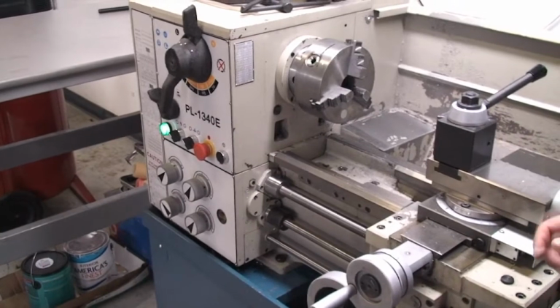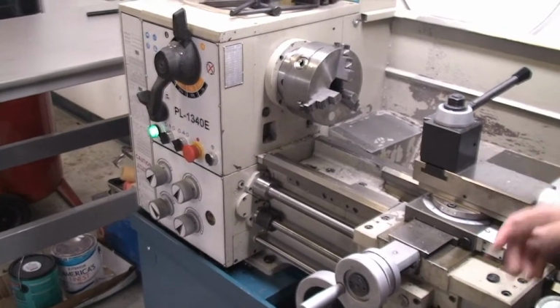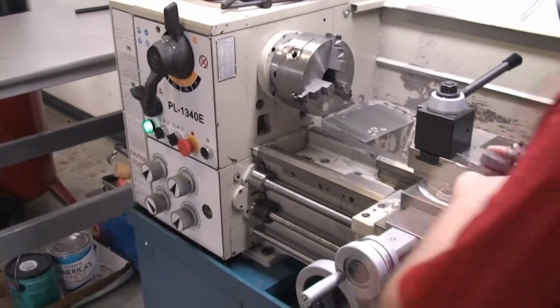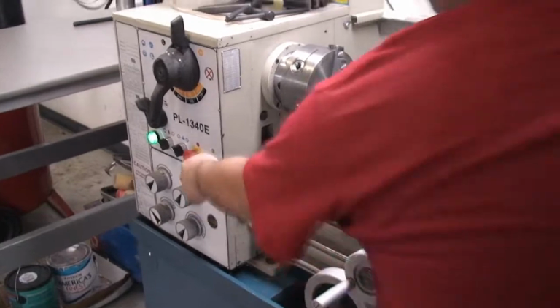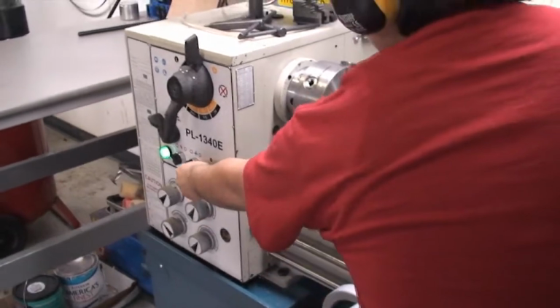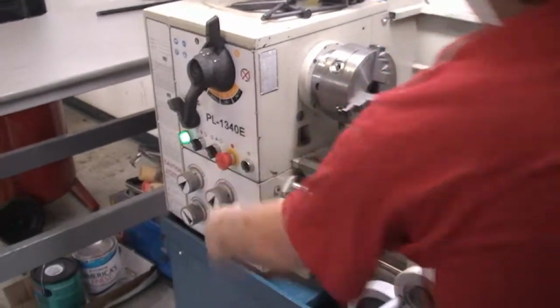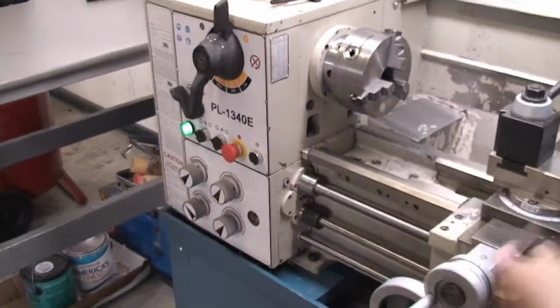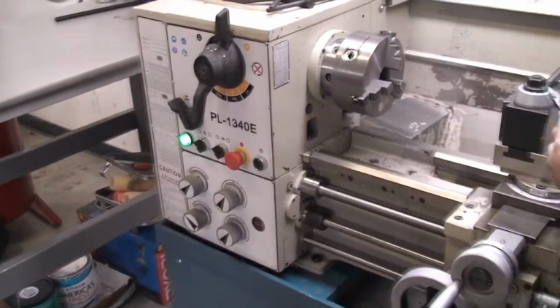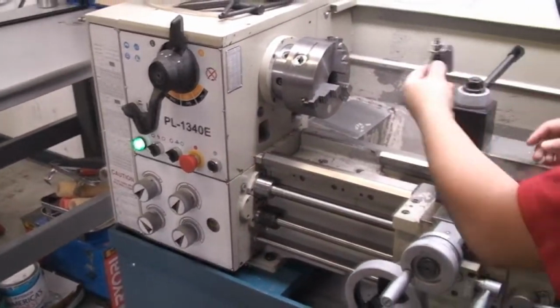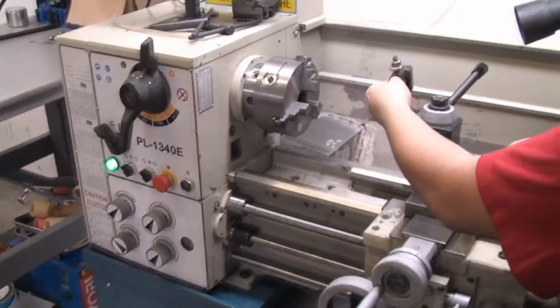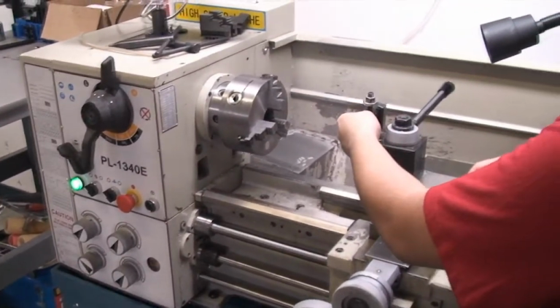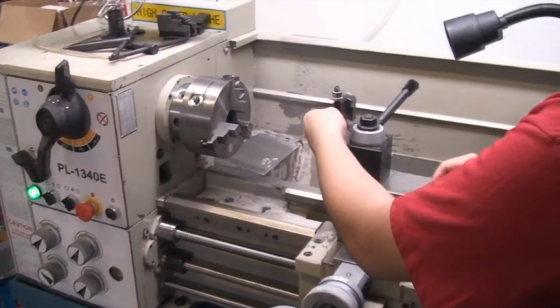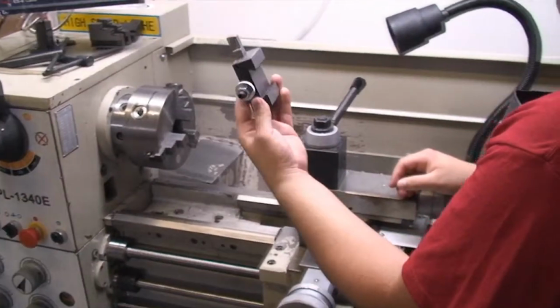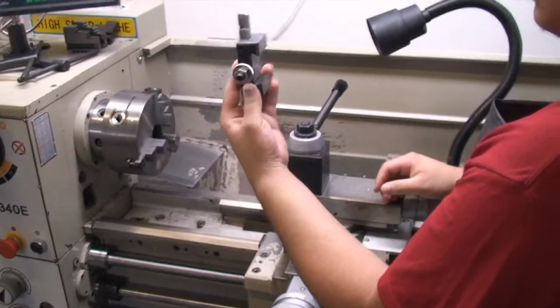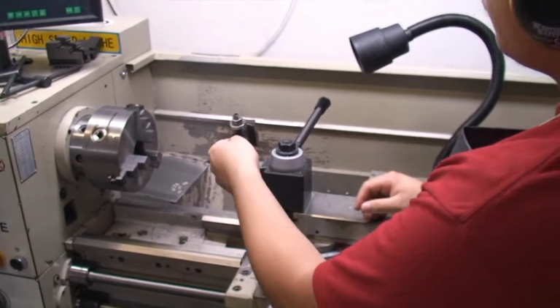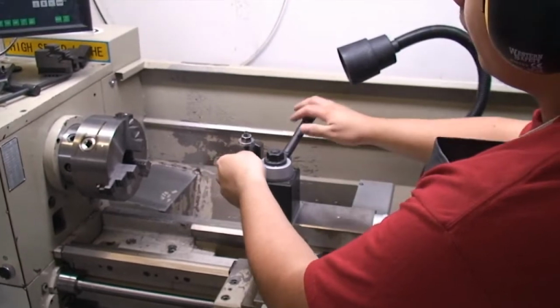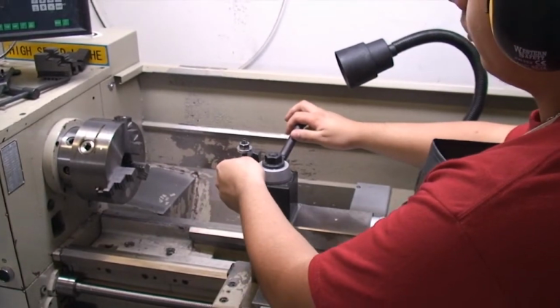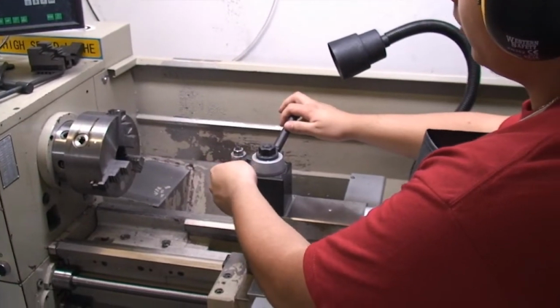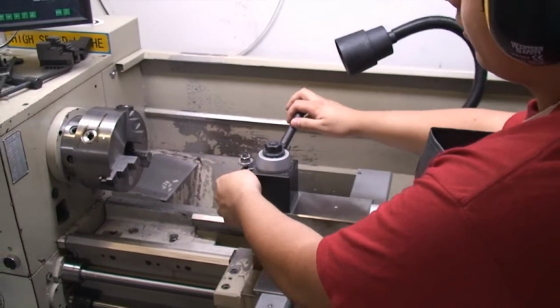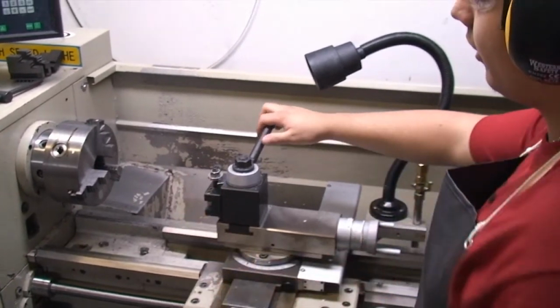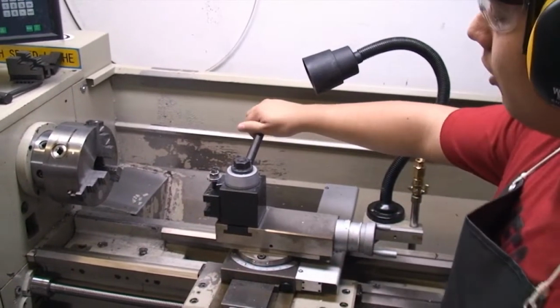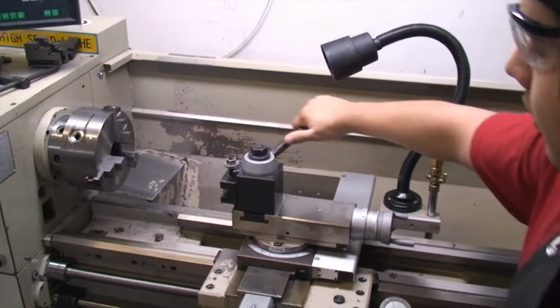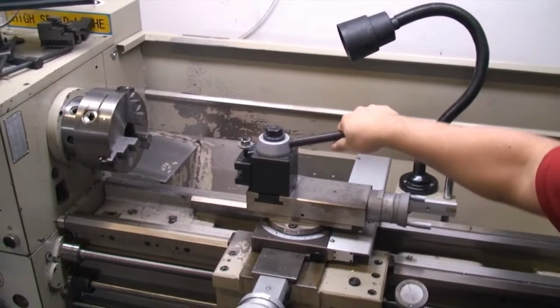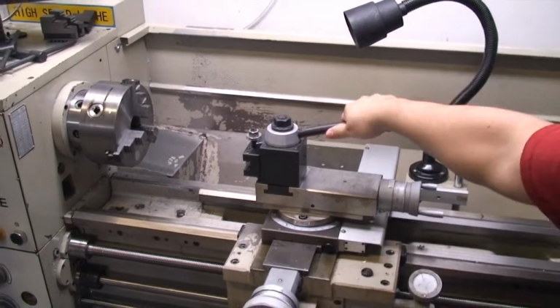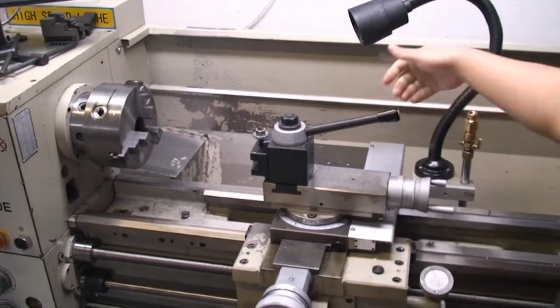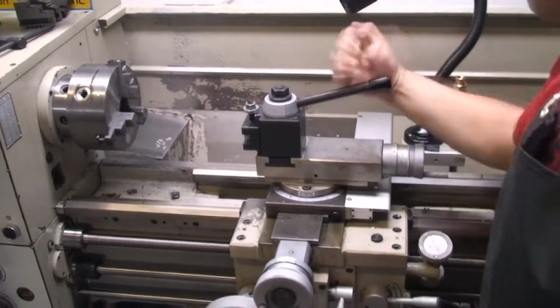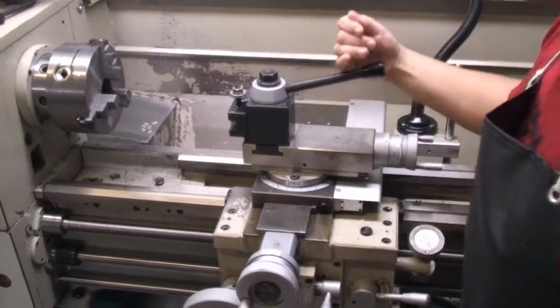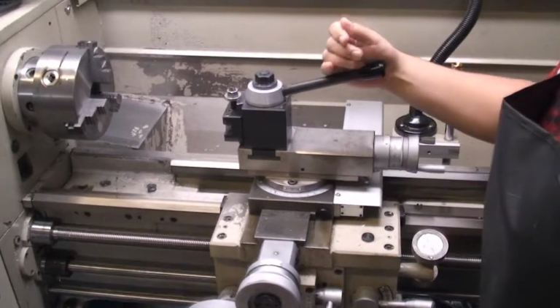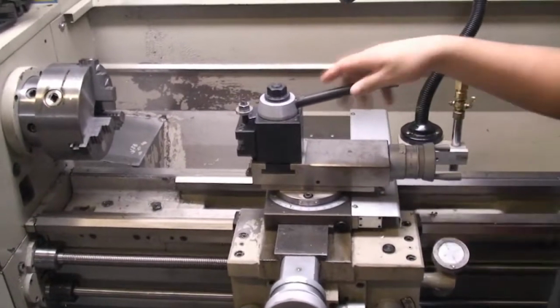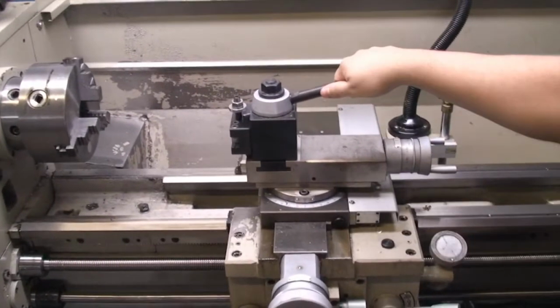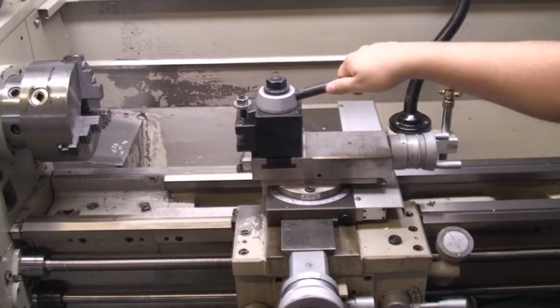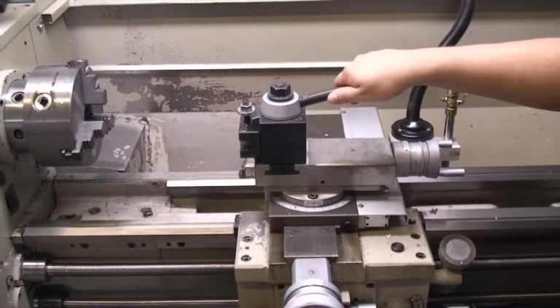To begin, you disengage the e-stop. You grab one of our tools and put it into the tool post, slide it in as so, and make sure it is really tight. Give it a few taps in order to make sure it's tight.